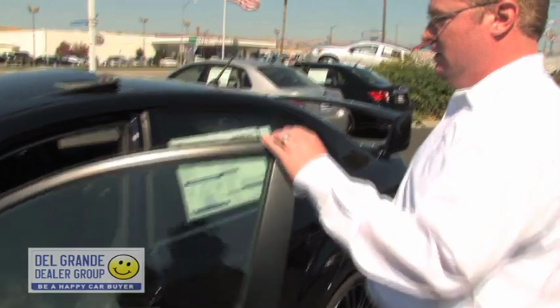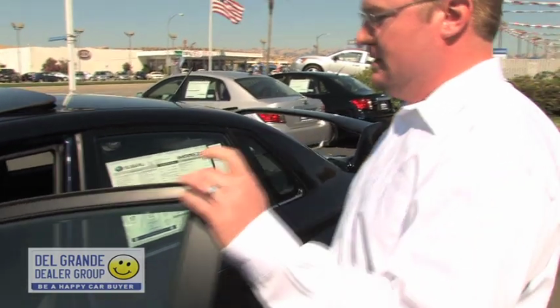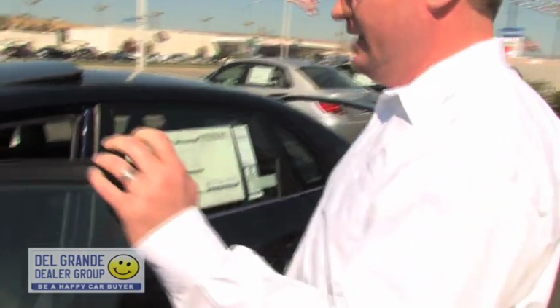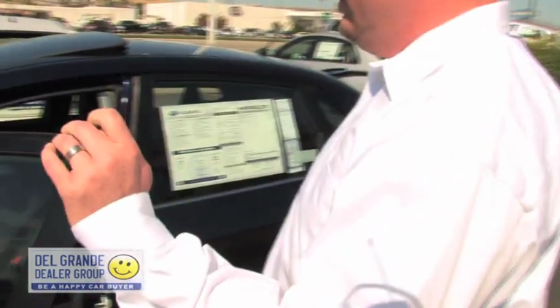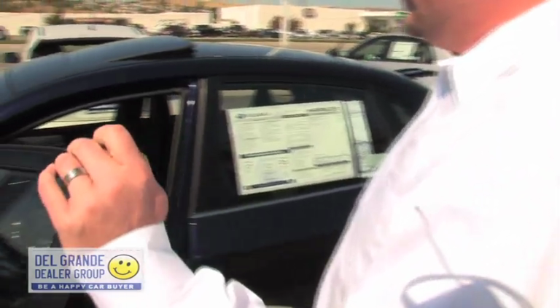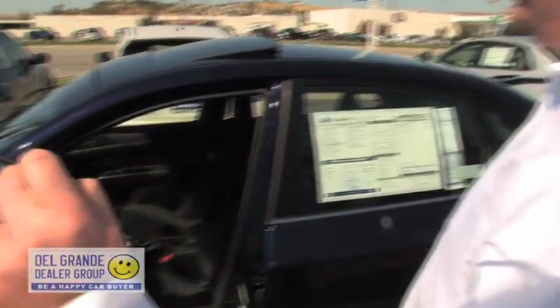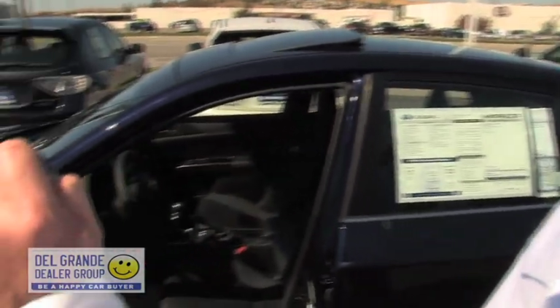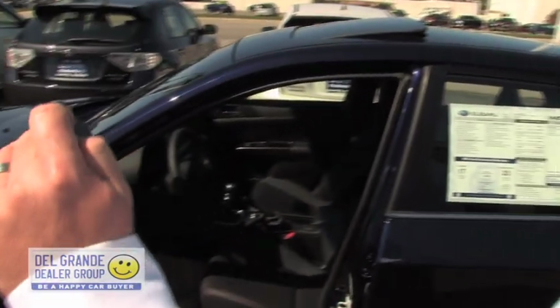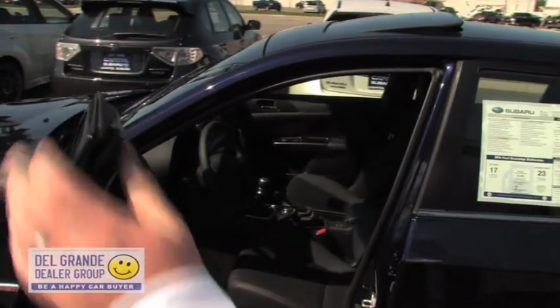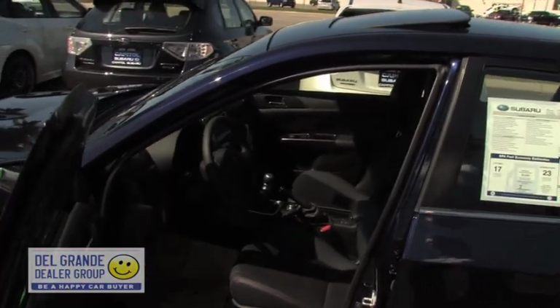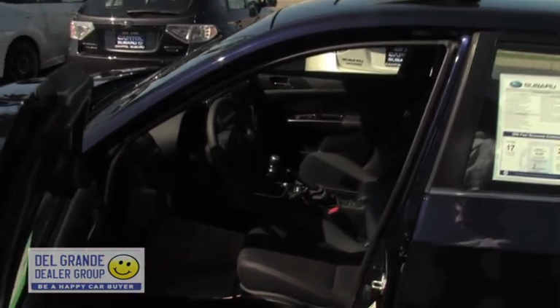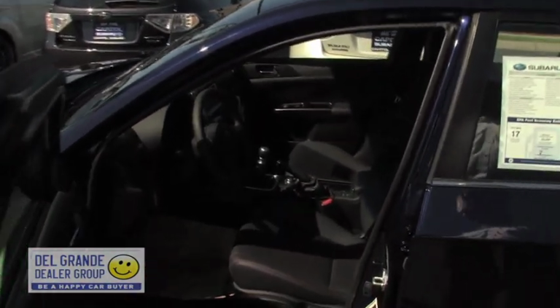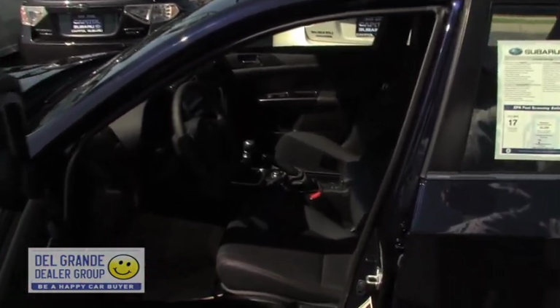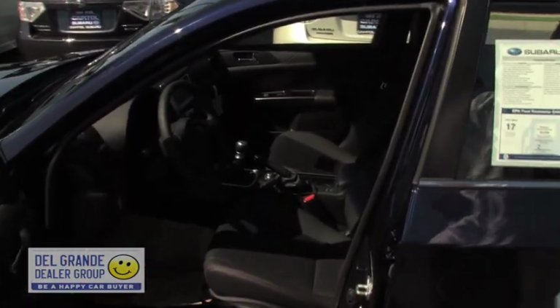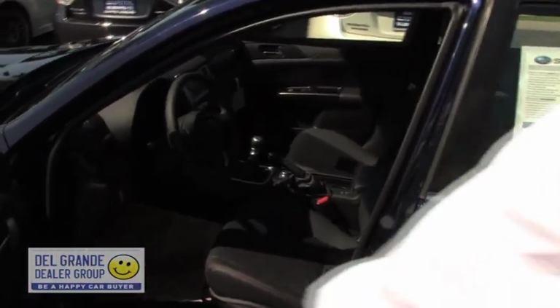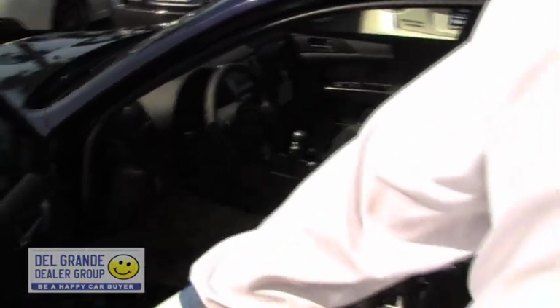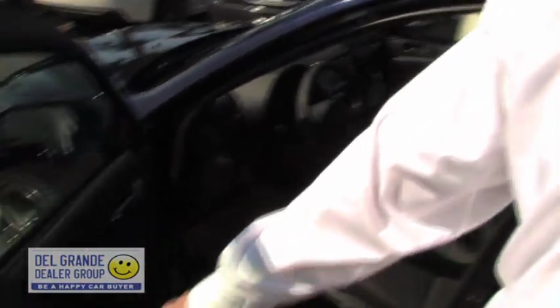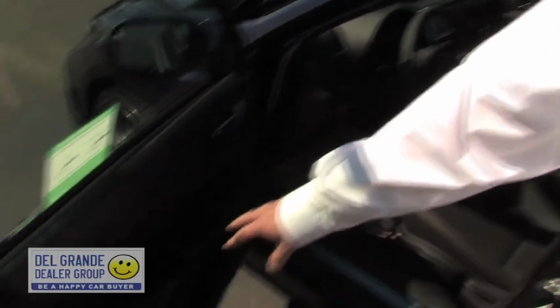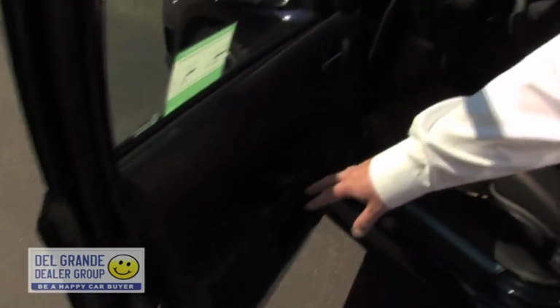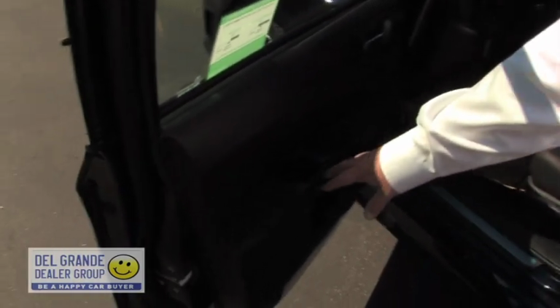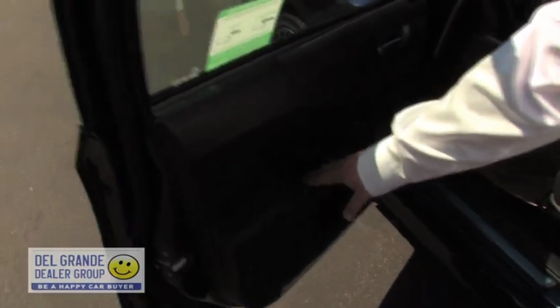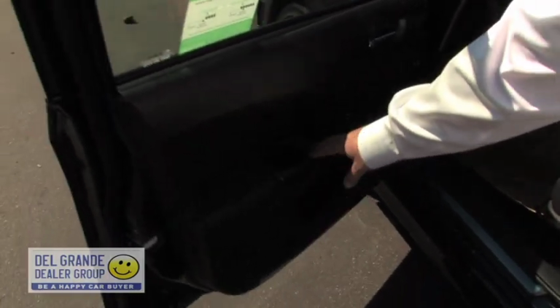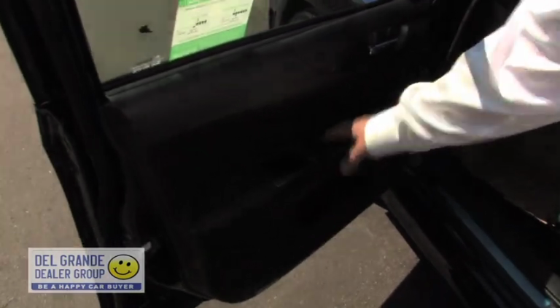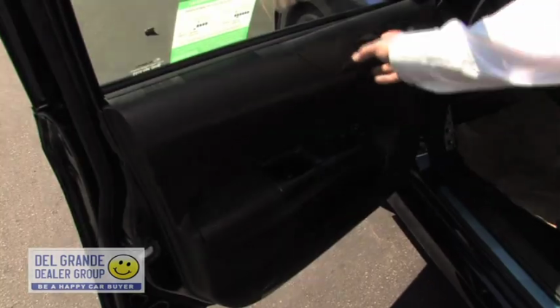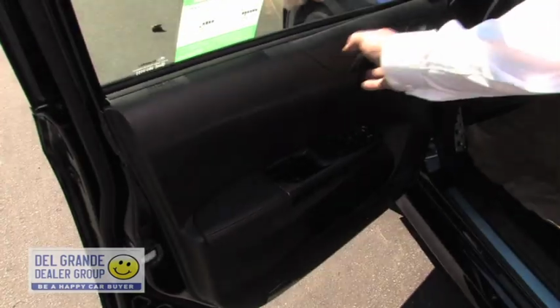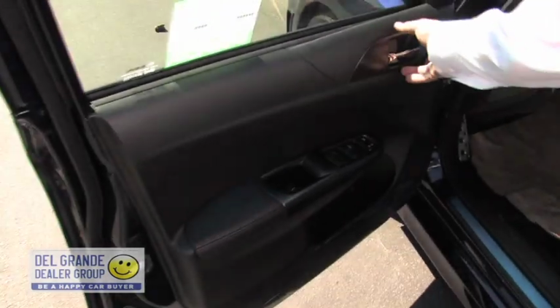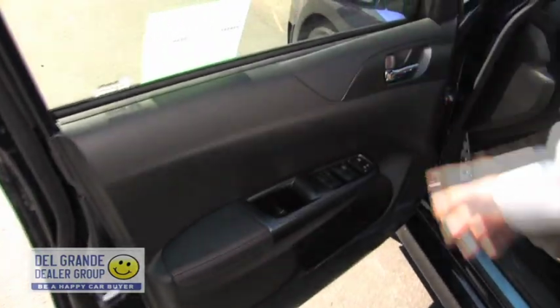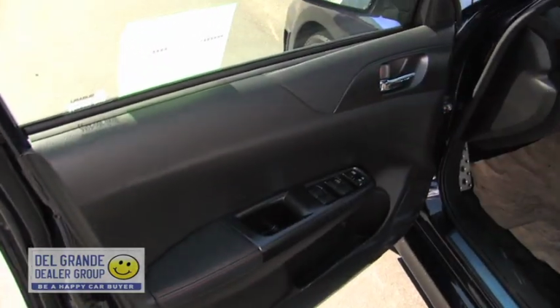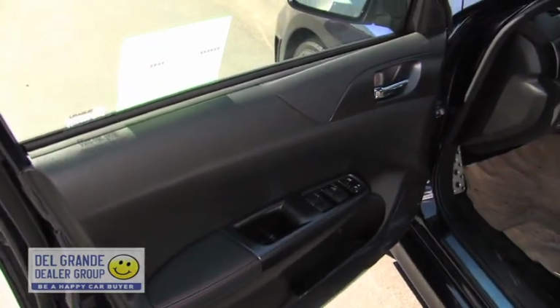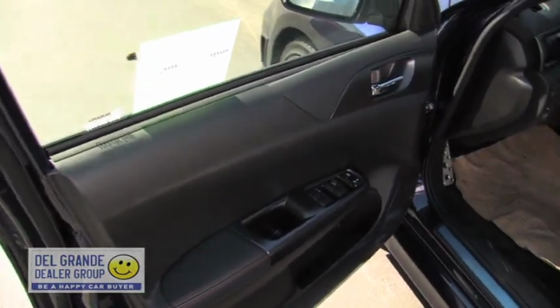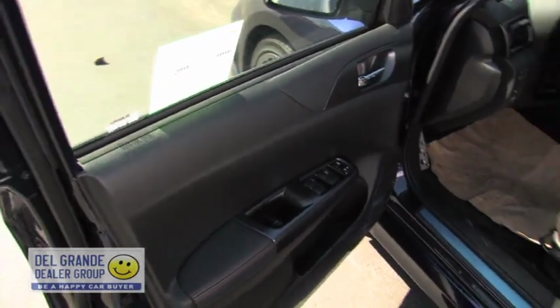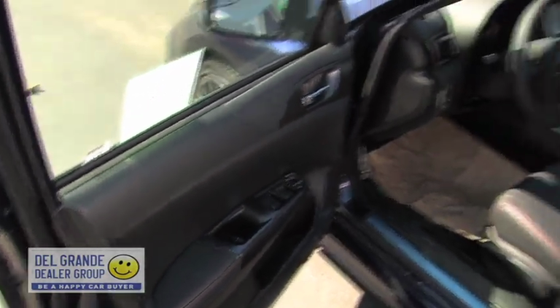This is a limited version, fully loaded. New for this year, what was all a lighter gray on the plastic pieces in here for the interior trim is now all black.